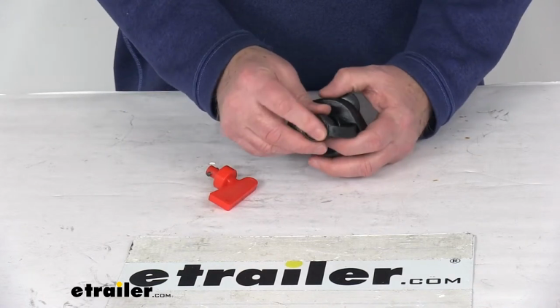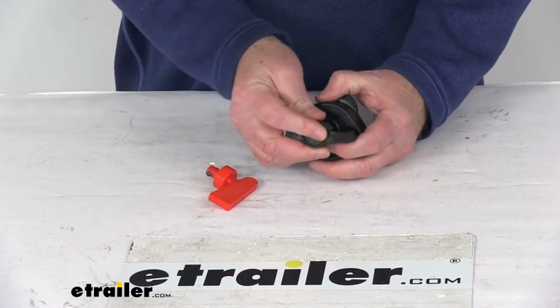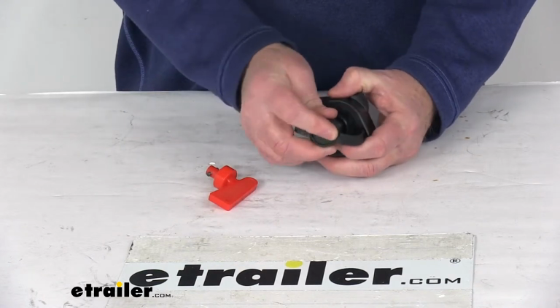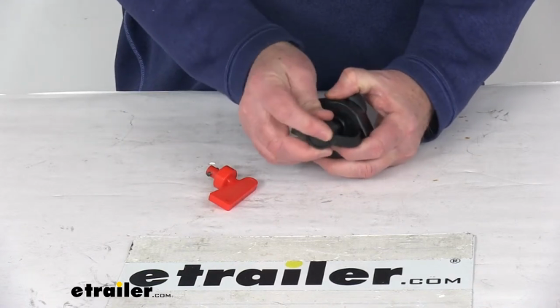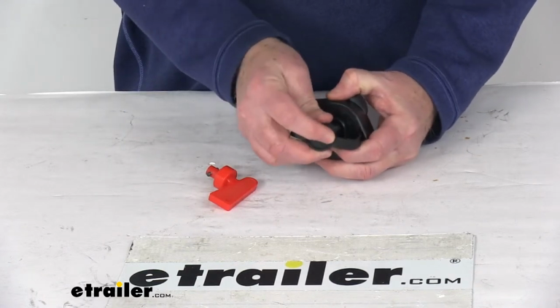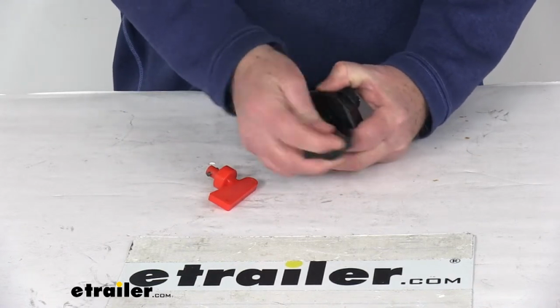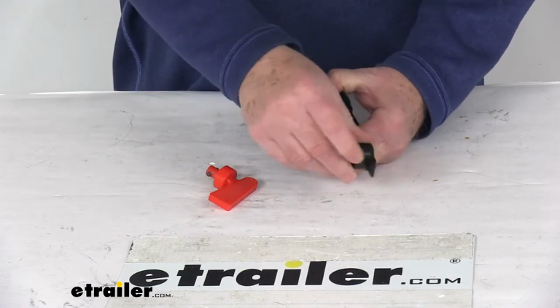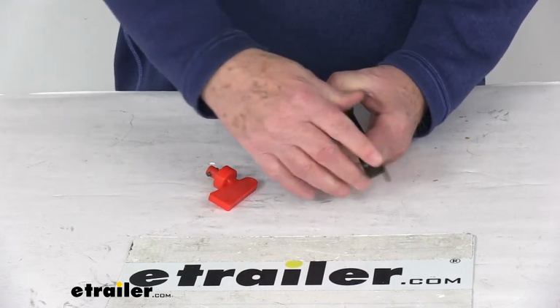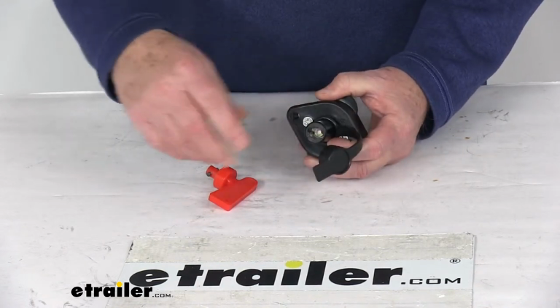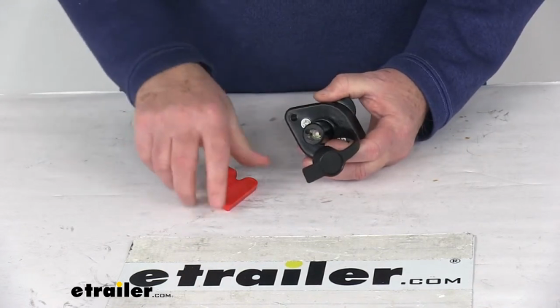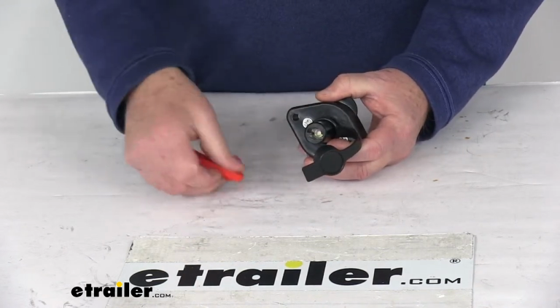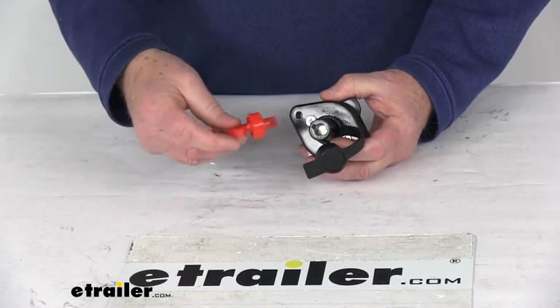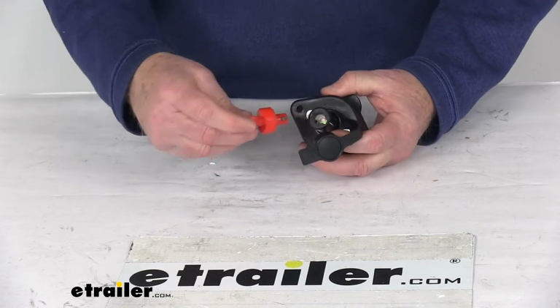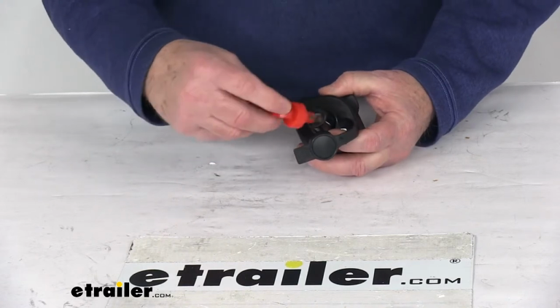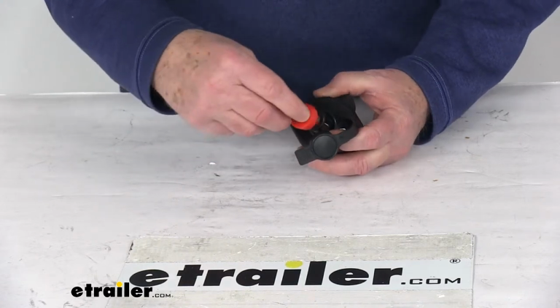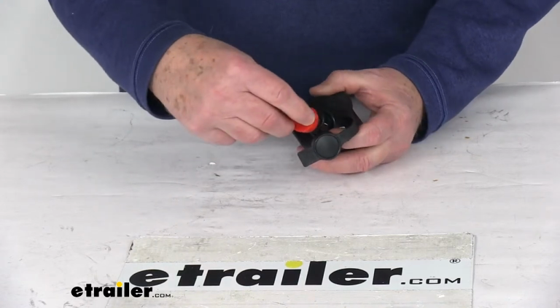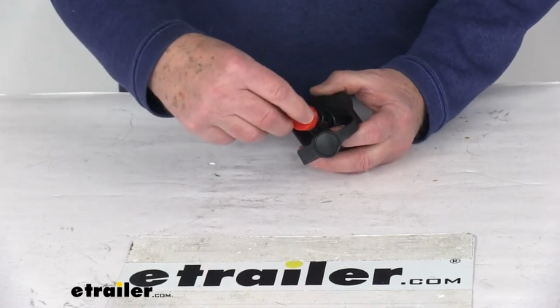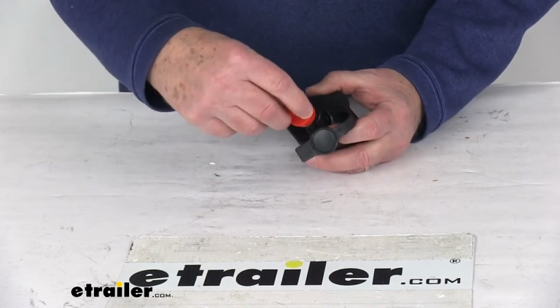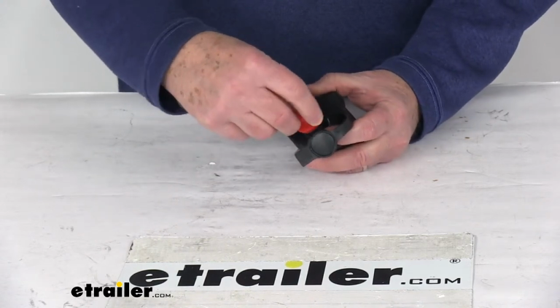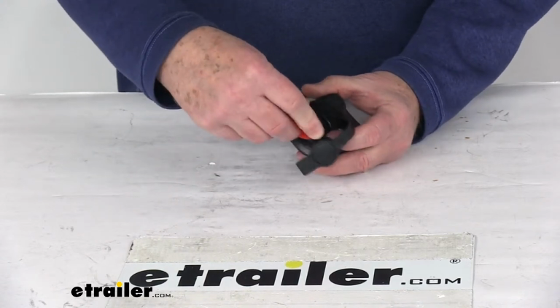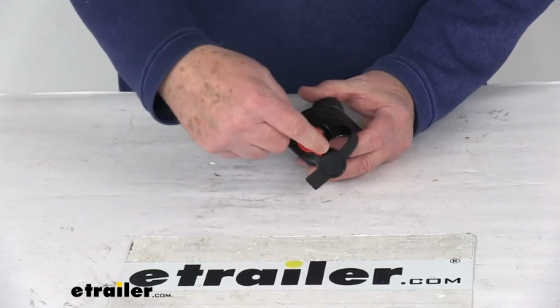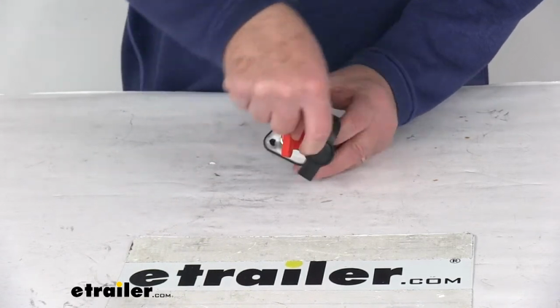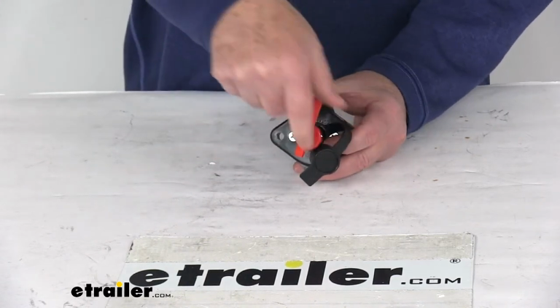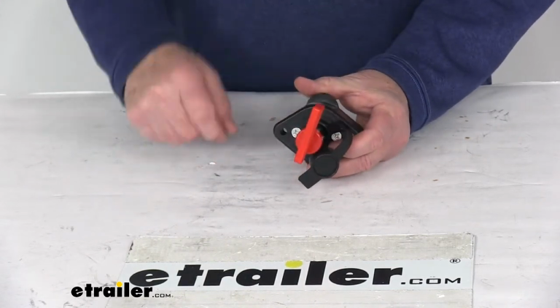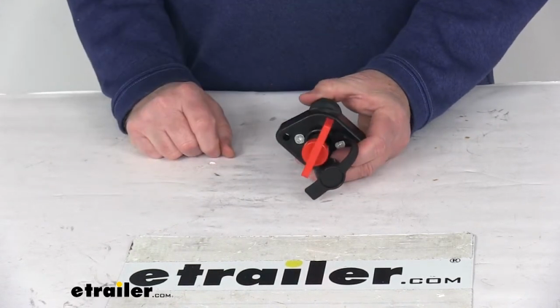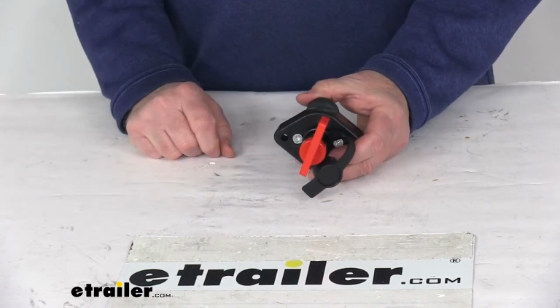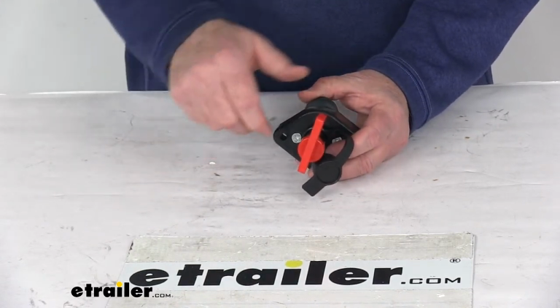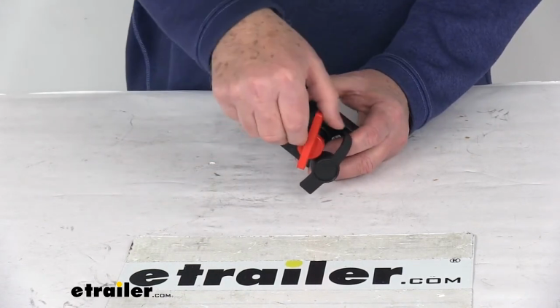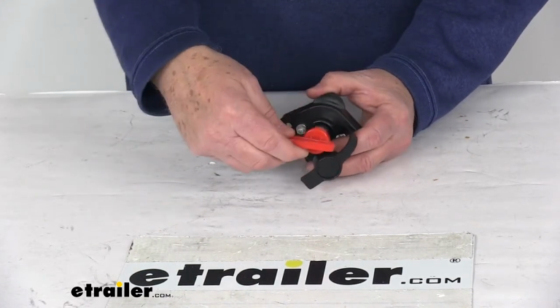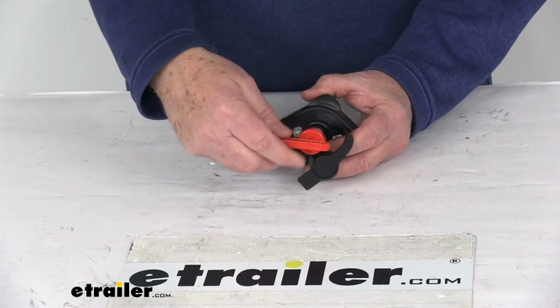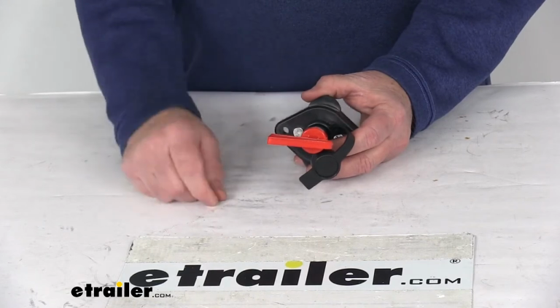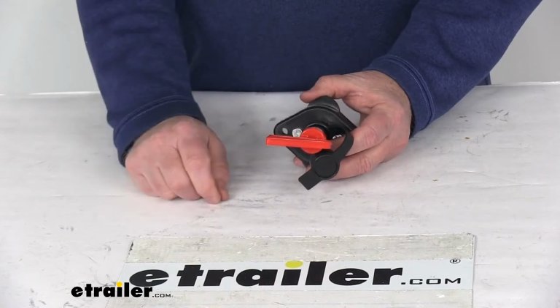When you go to use it, you just take the cover off, take your key, and go ahead and insert it in there. That'll turn it off and that'll turn it on.